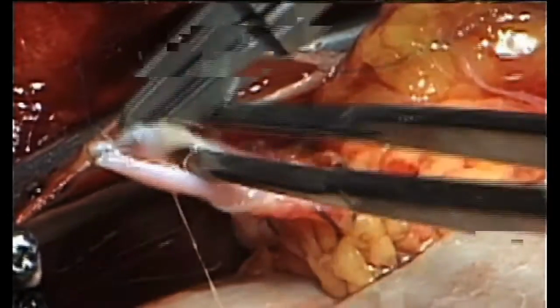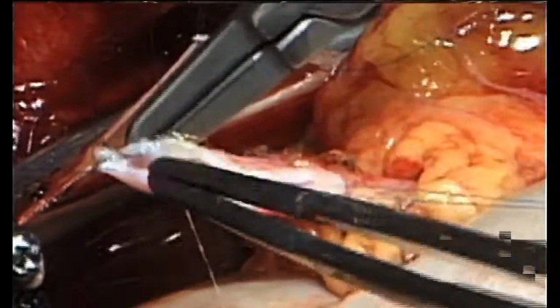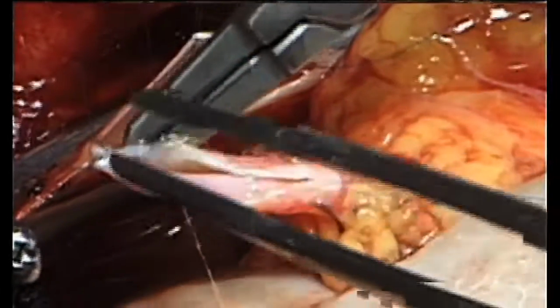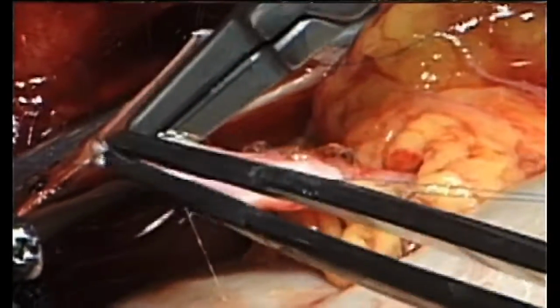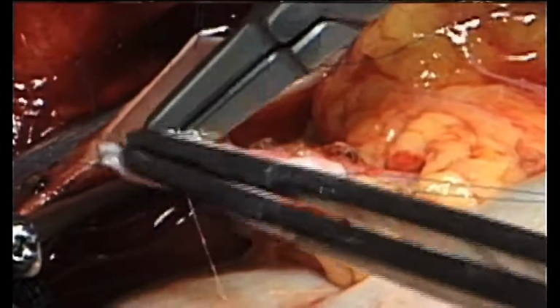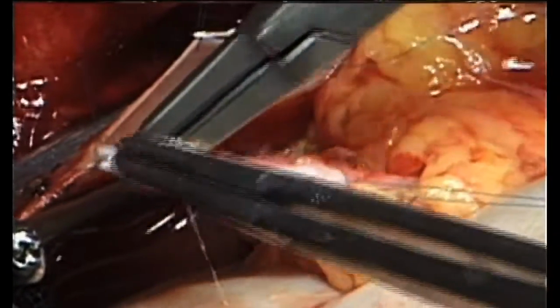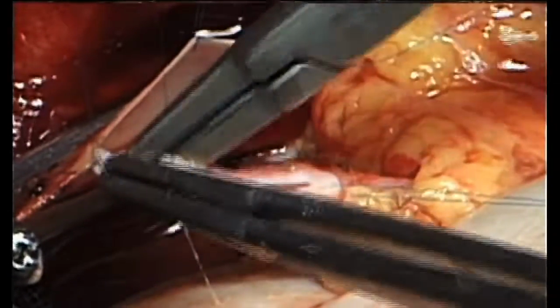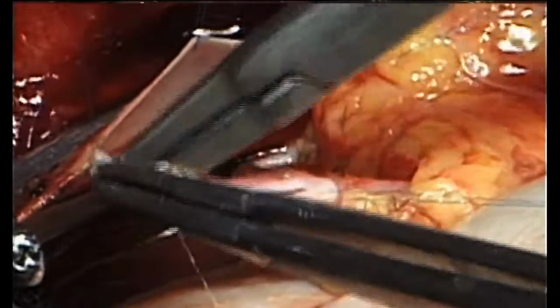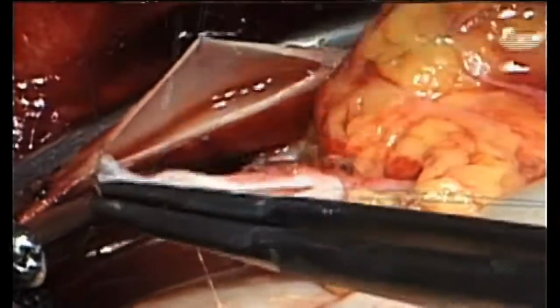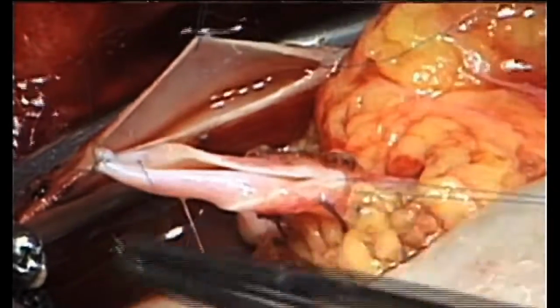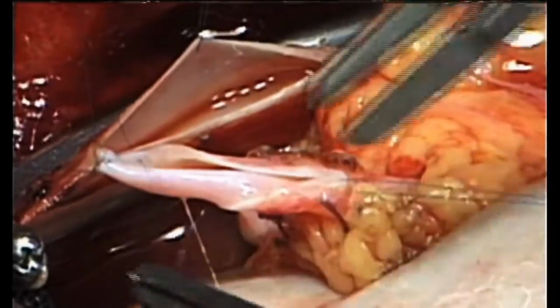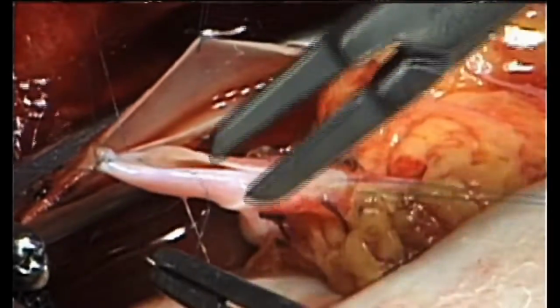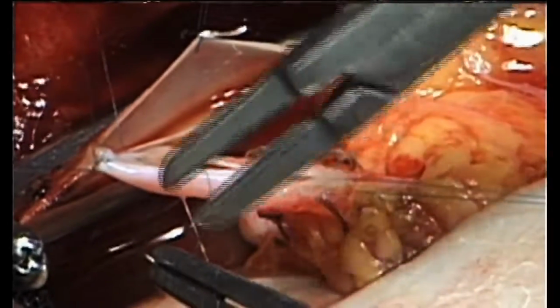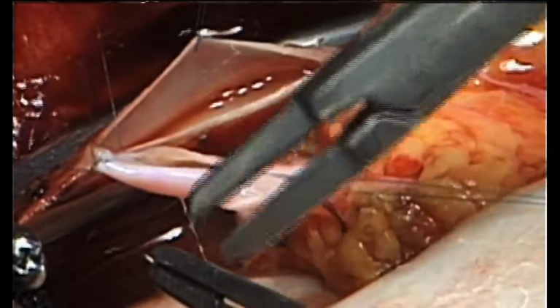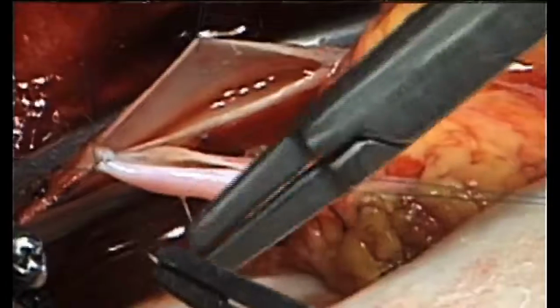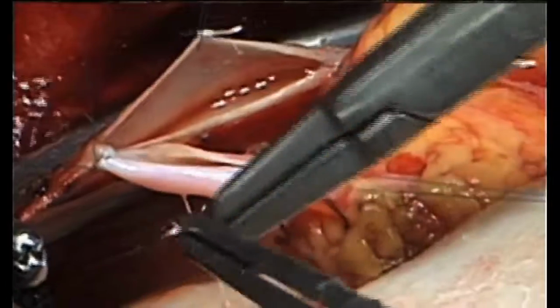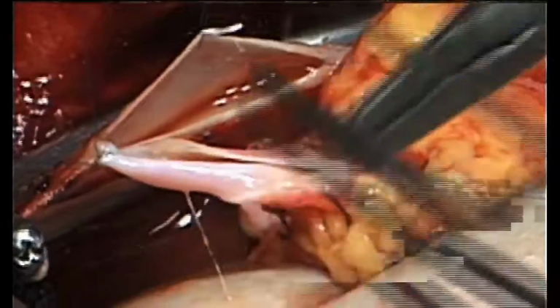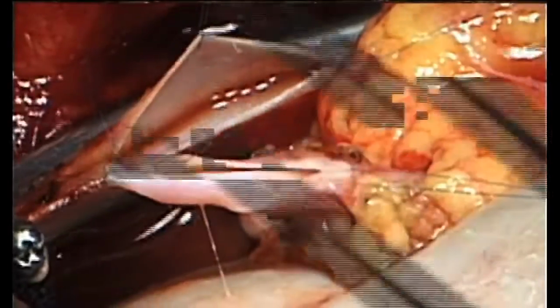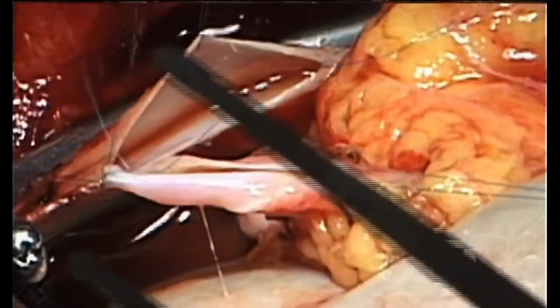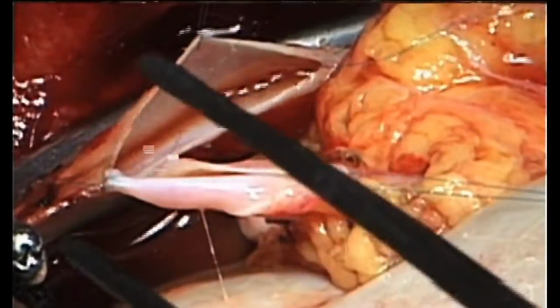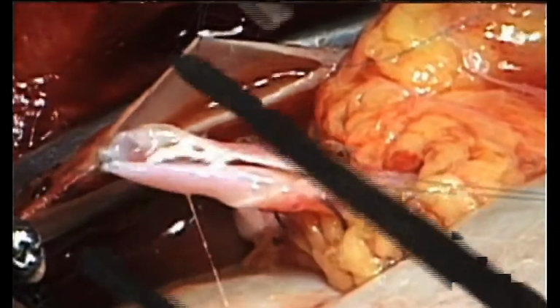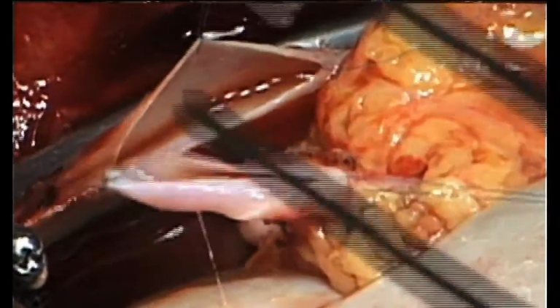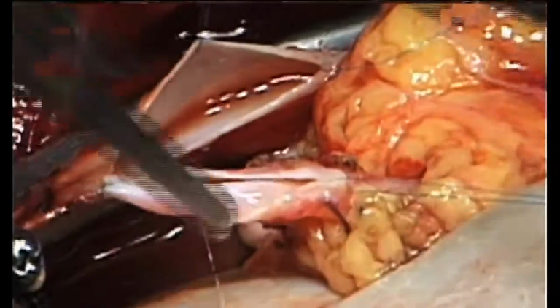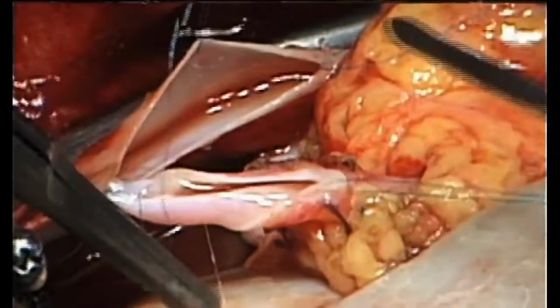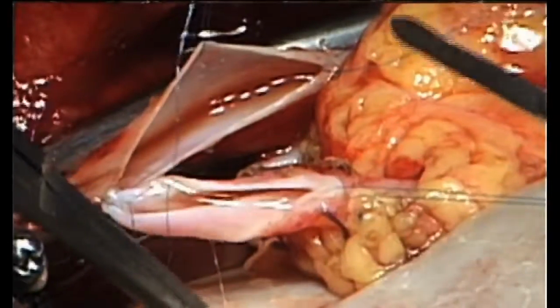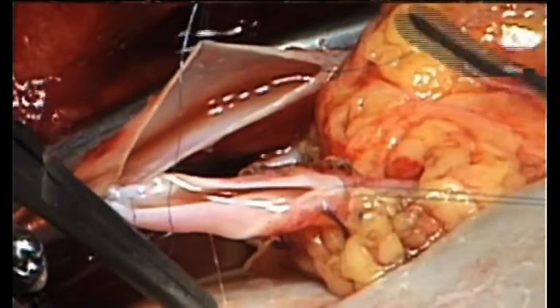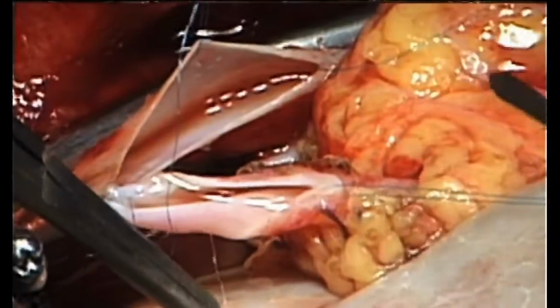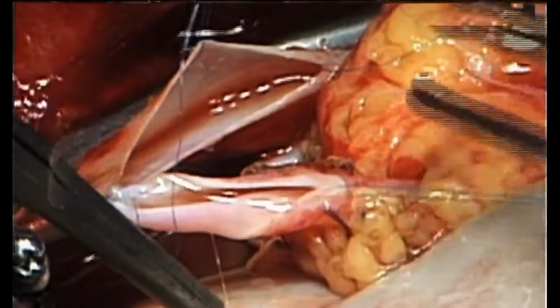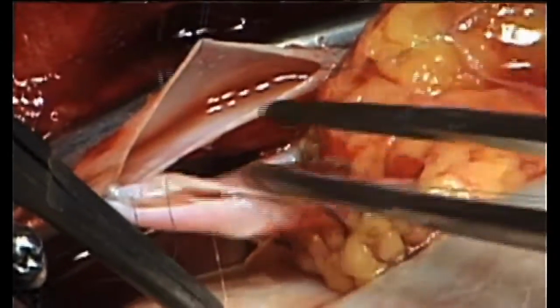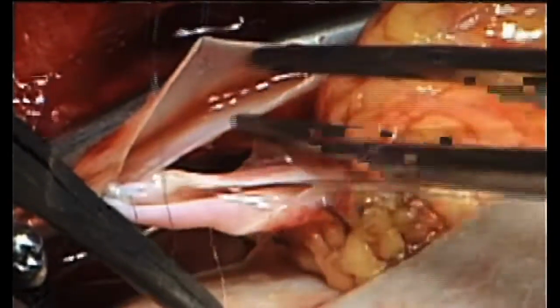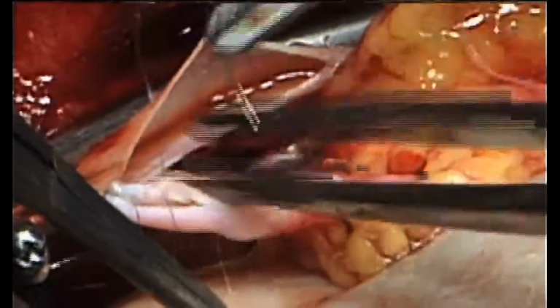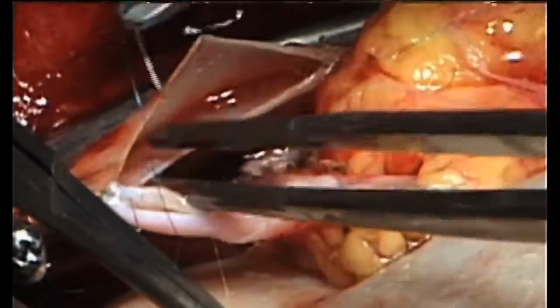The renal vein is anastomosed to the side of the vena cava by a running 7-0 proline suture.